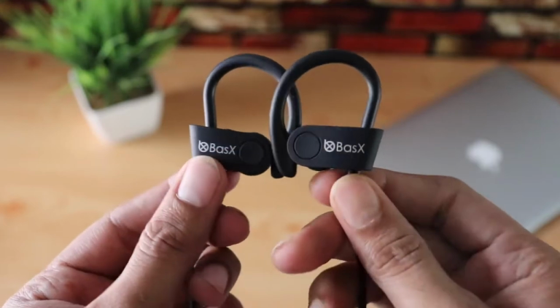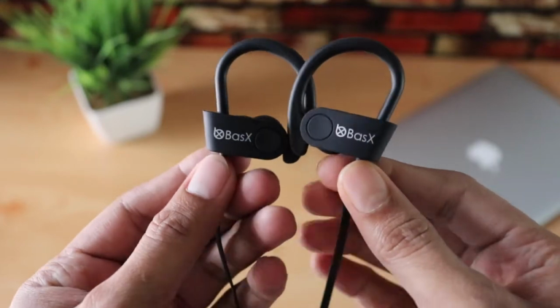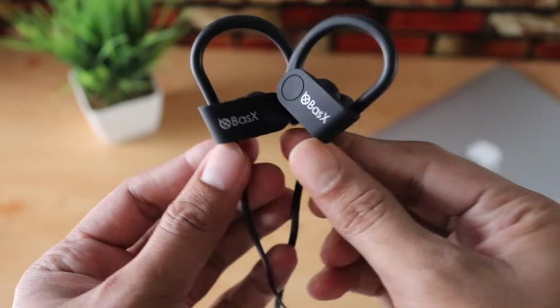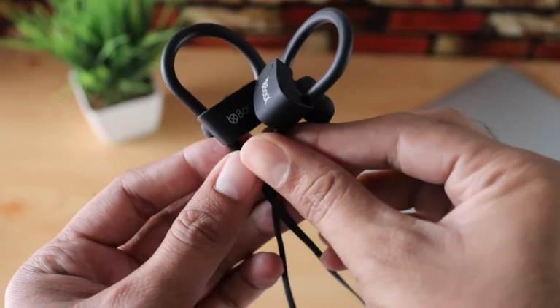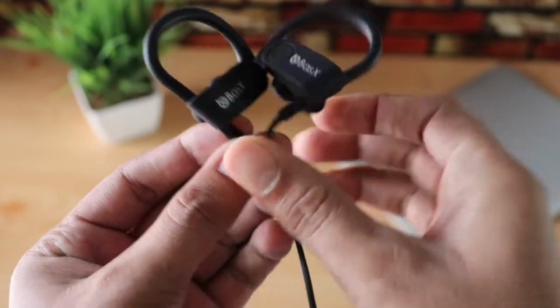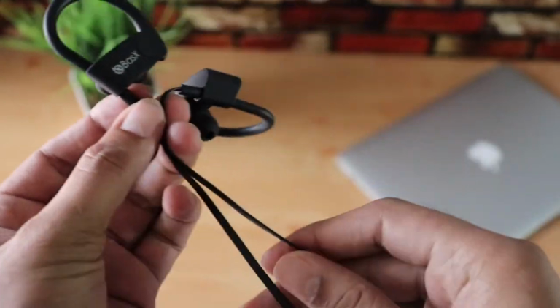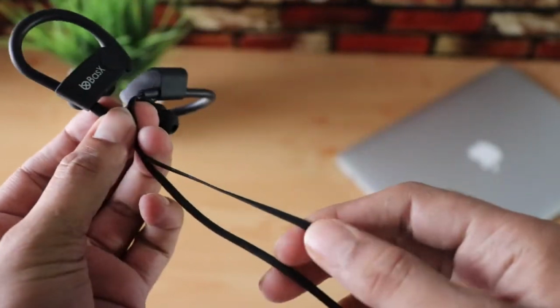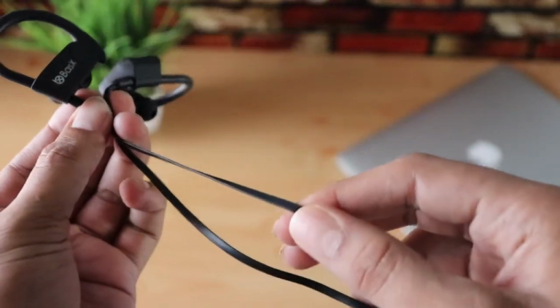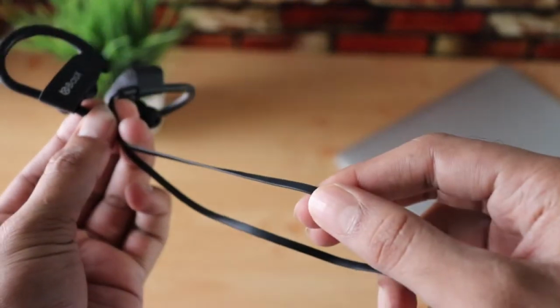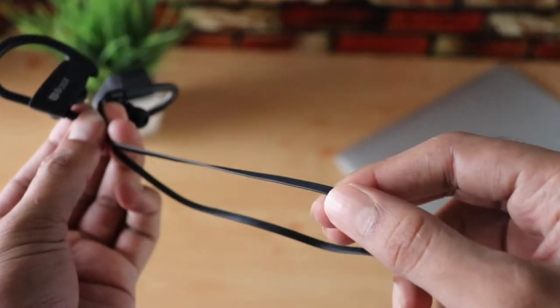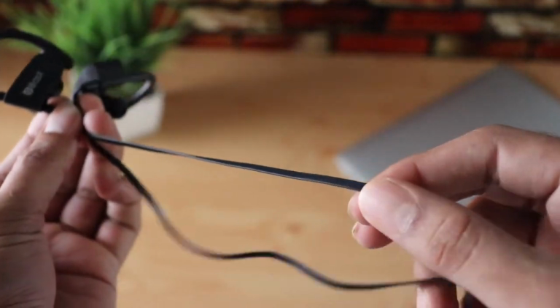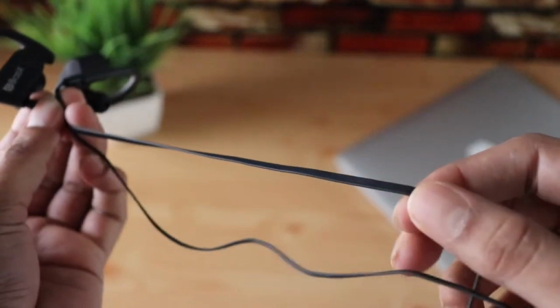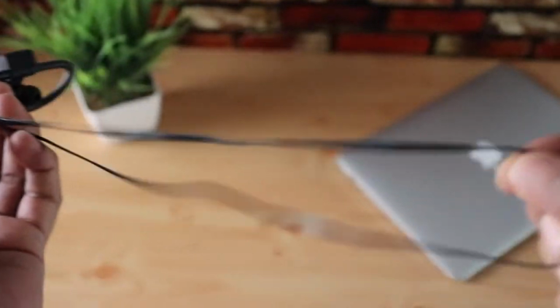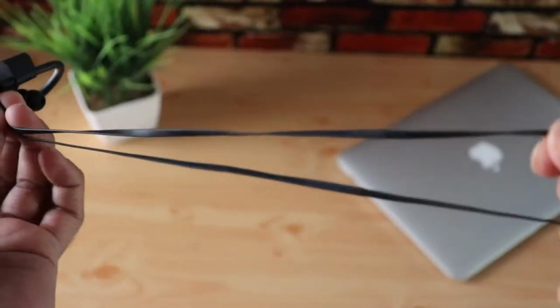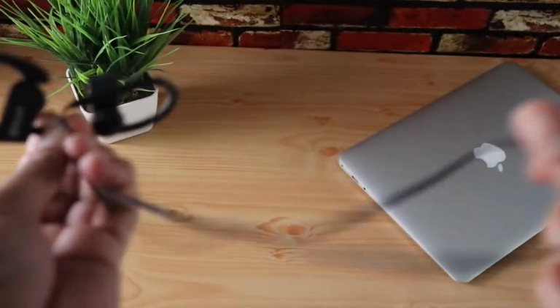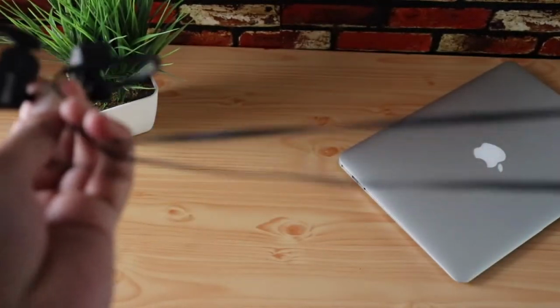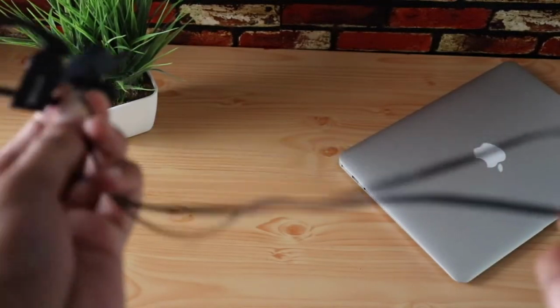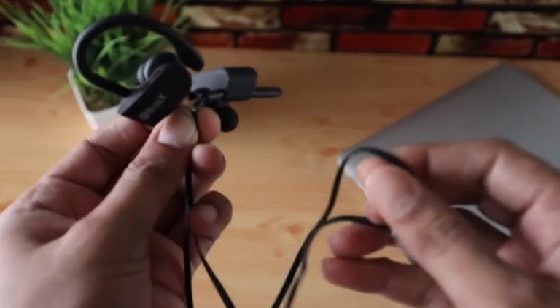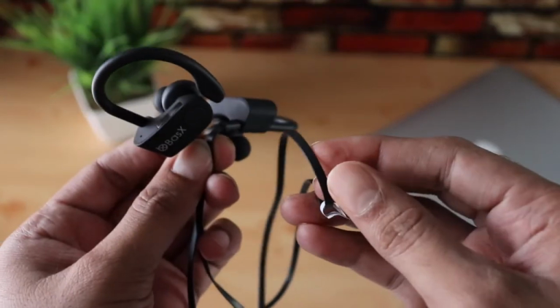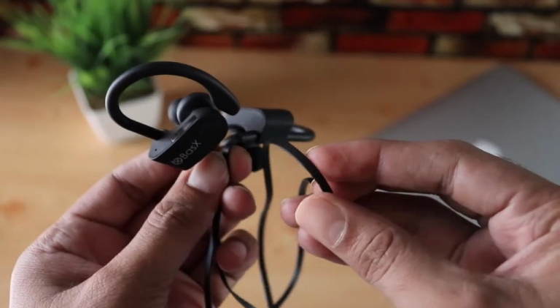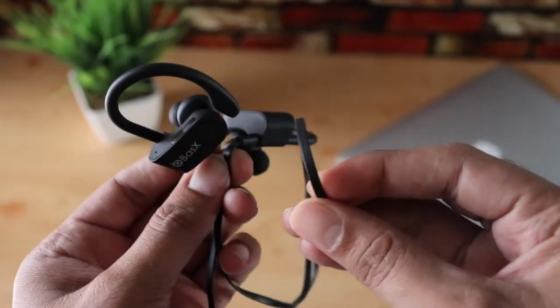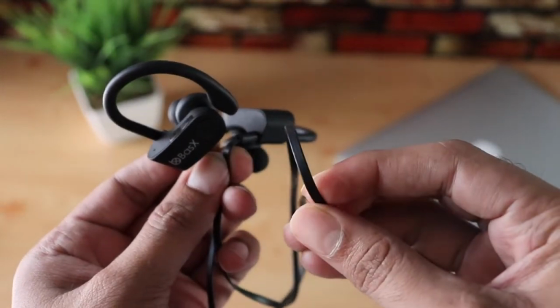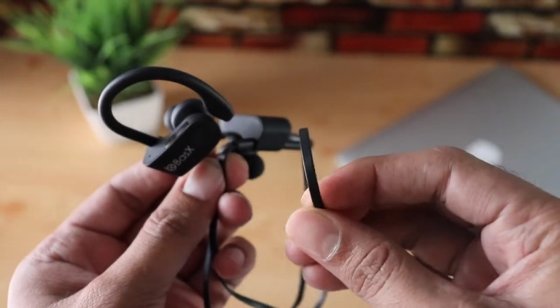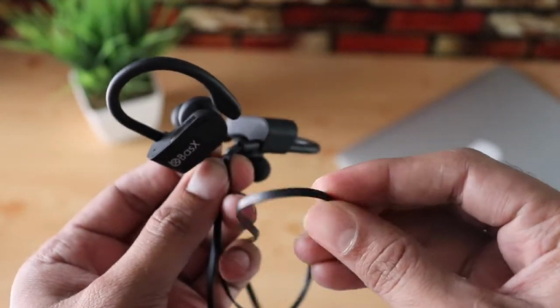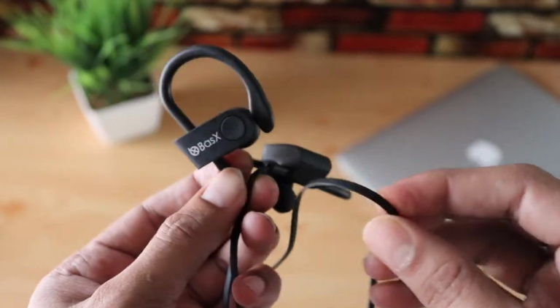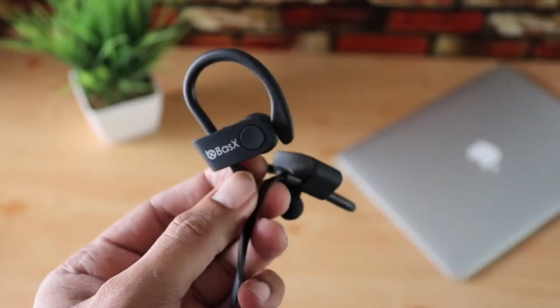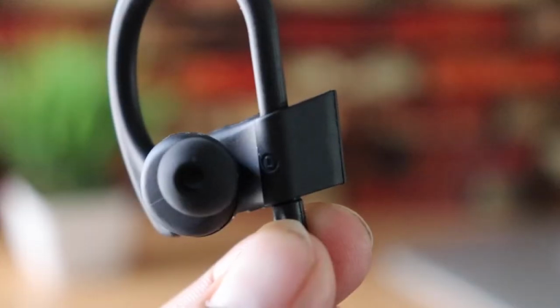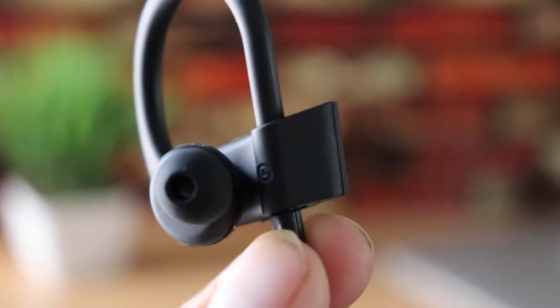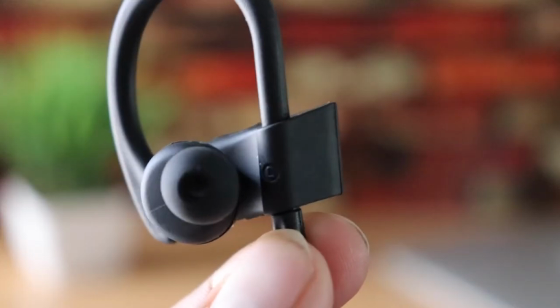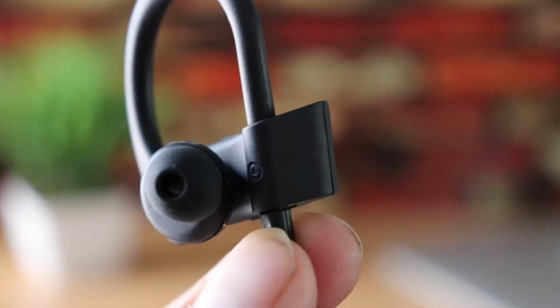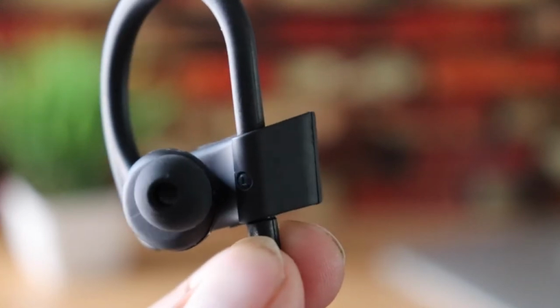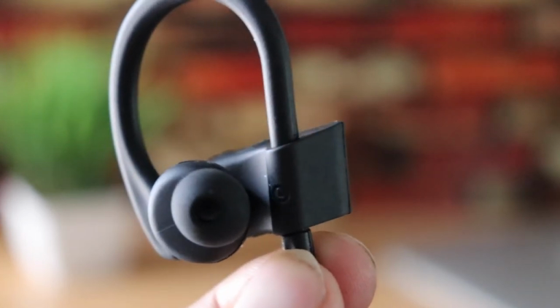These don't look like cheap Bluetooth earphones — the build quality is pretty good. The cable is a flat type and it doesn't seem like it's going to fall apart anytime soon. You also have left and right indicators.